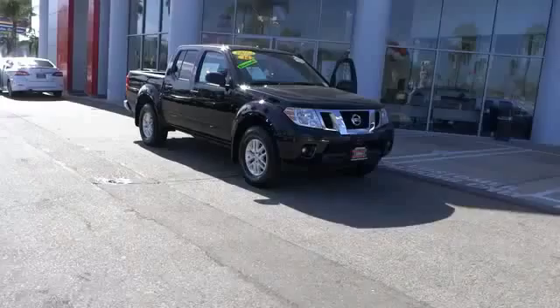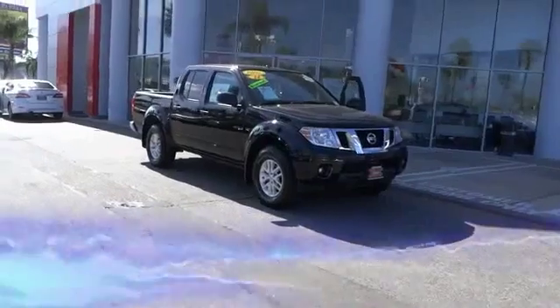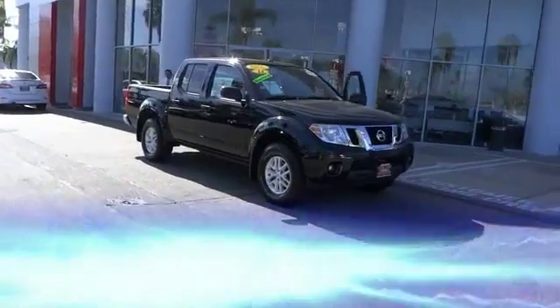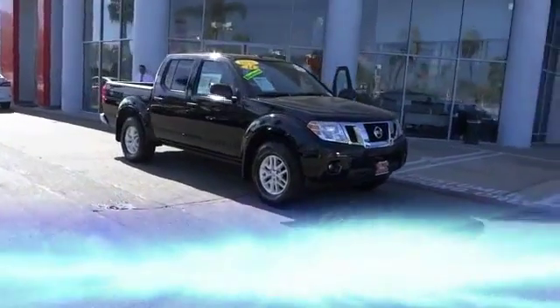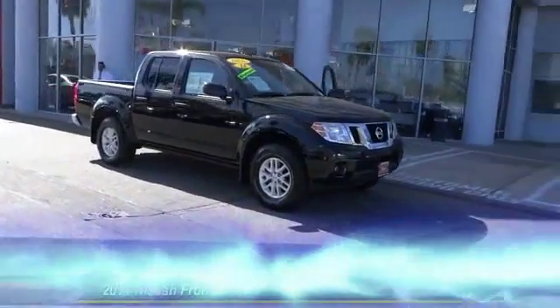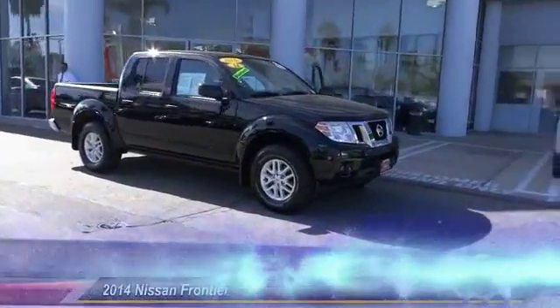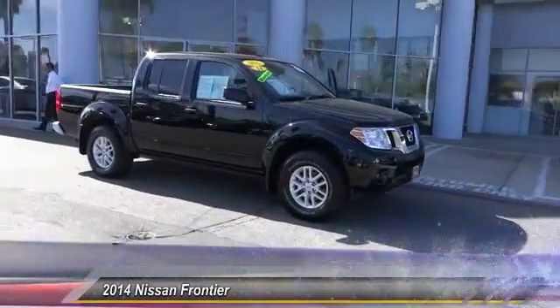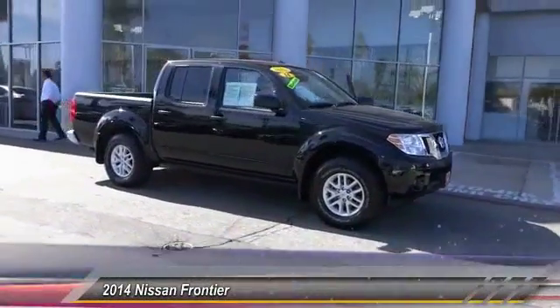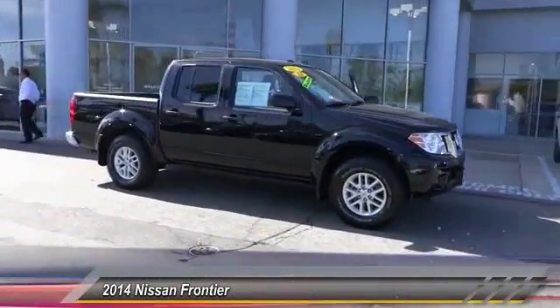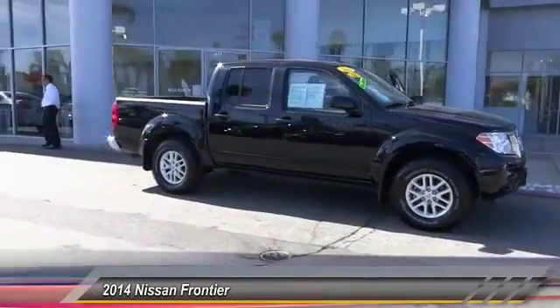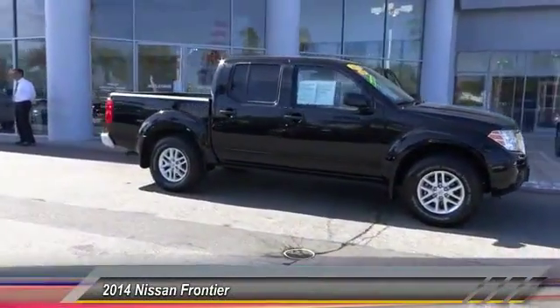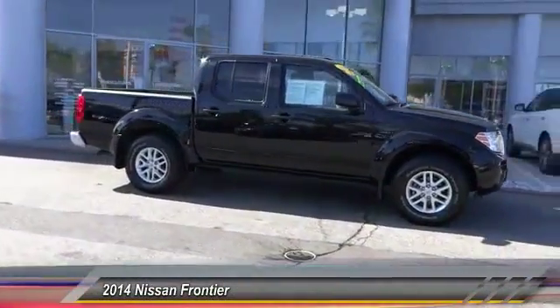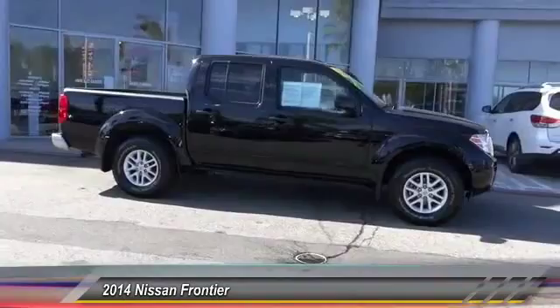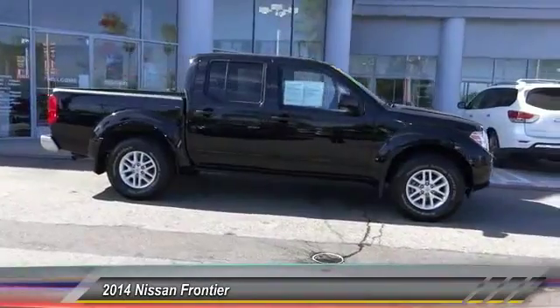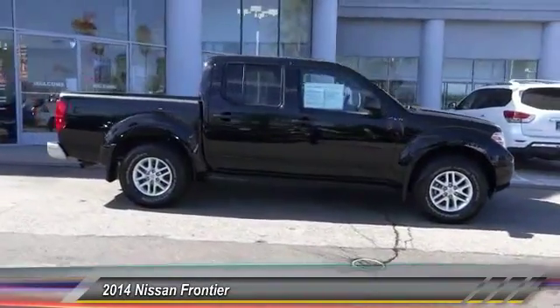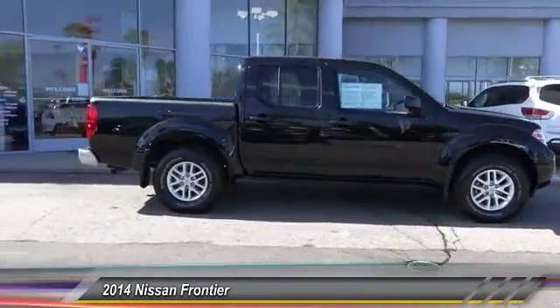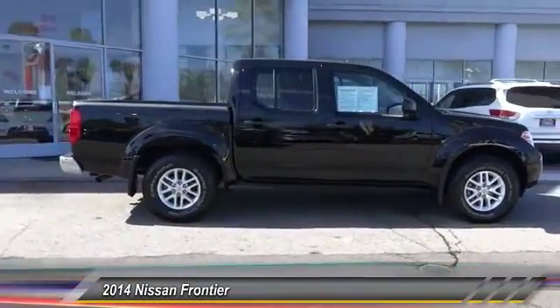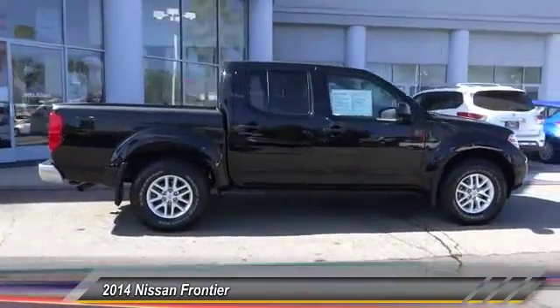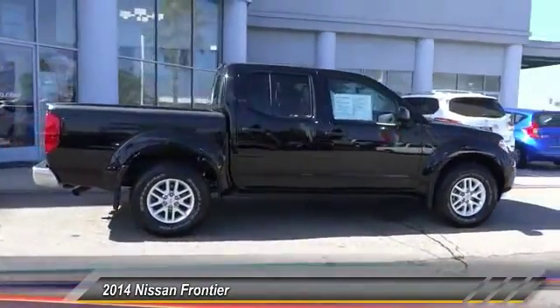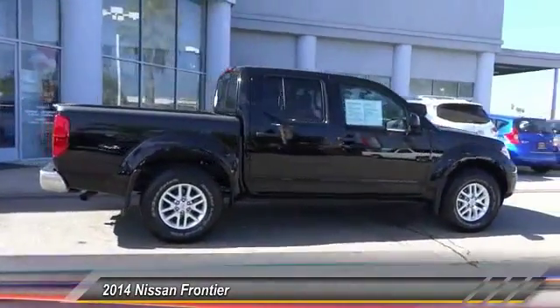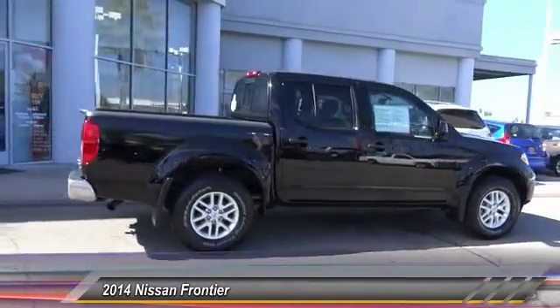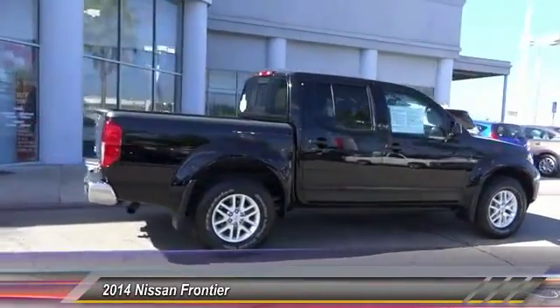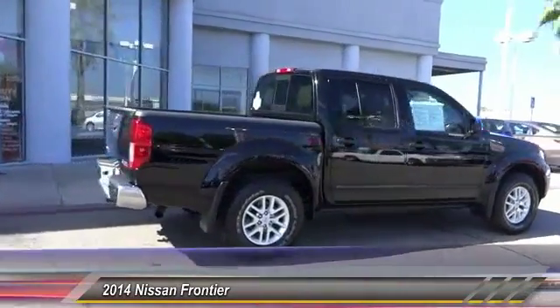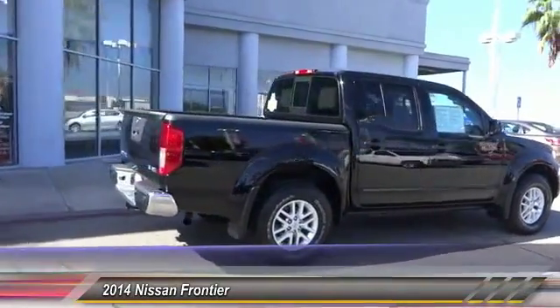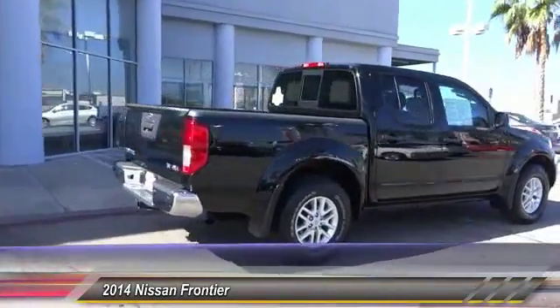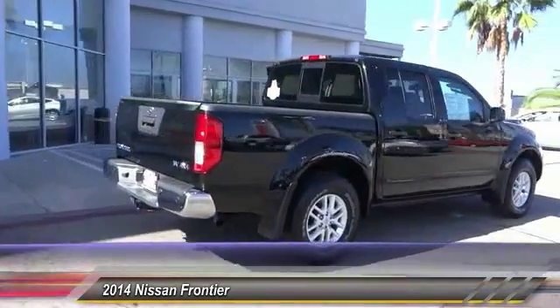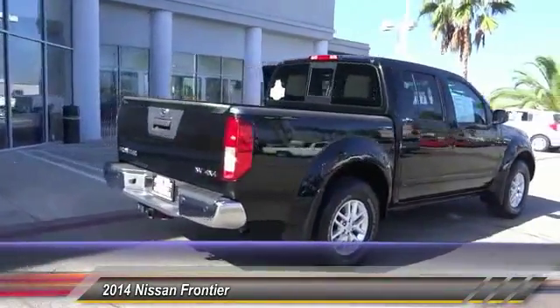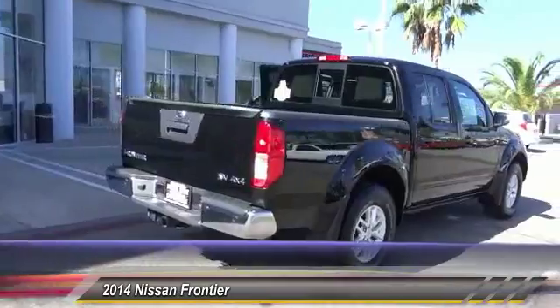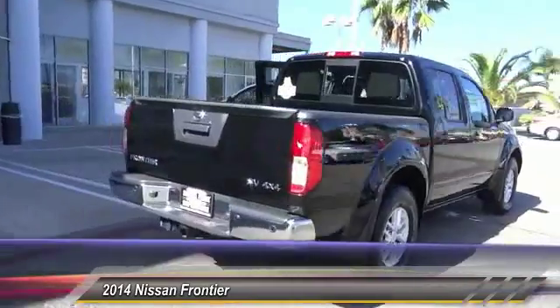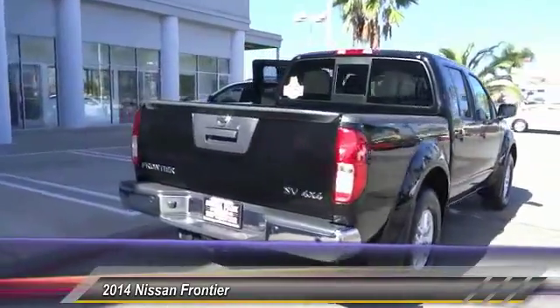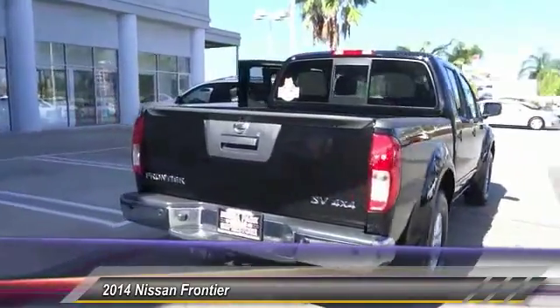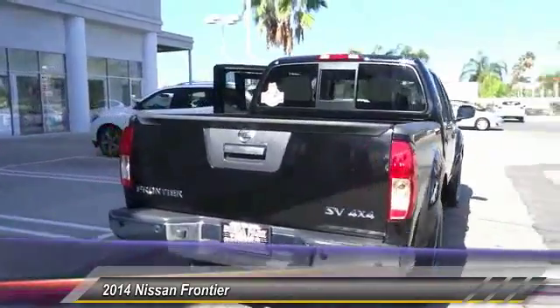The 2014 Frontier. The Nissan Frontier offers a full-length, fully boxed frame for strength, serious off-road capabilities, and a five-star rating for side impact crash safety.